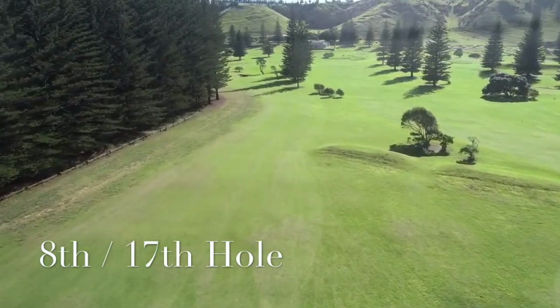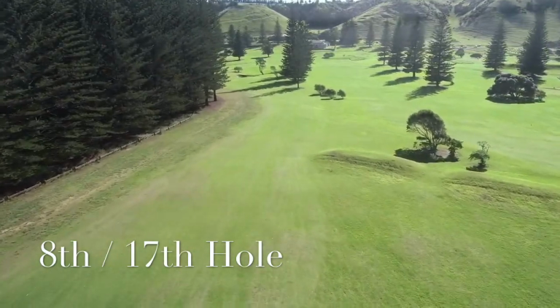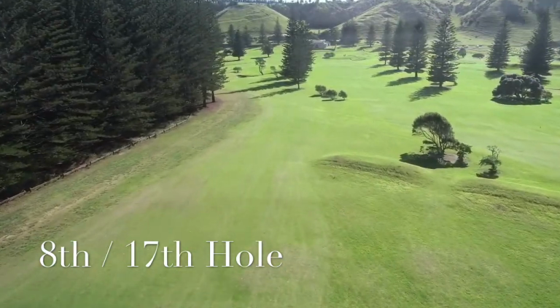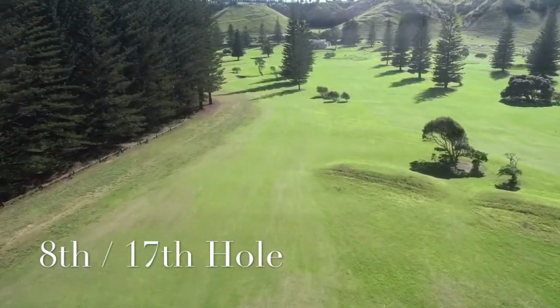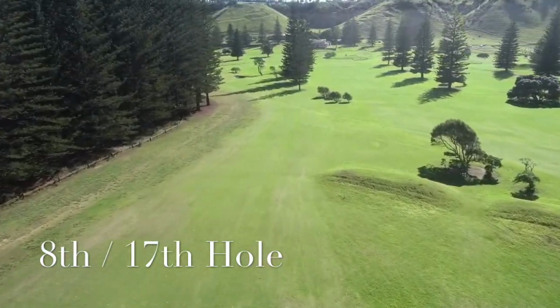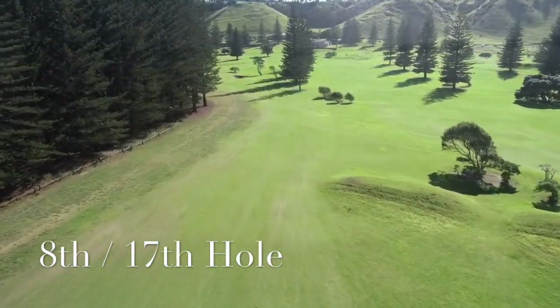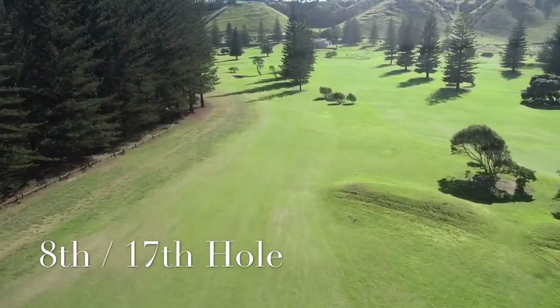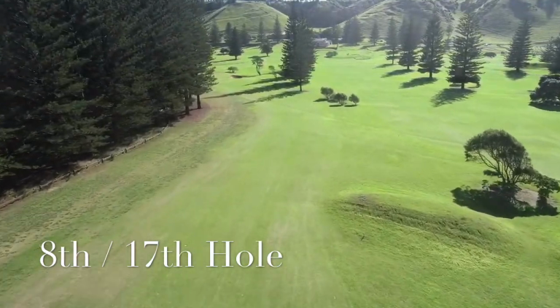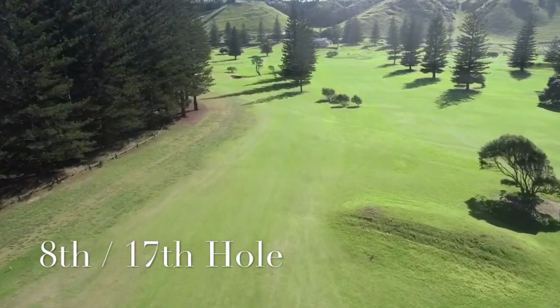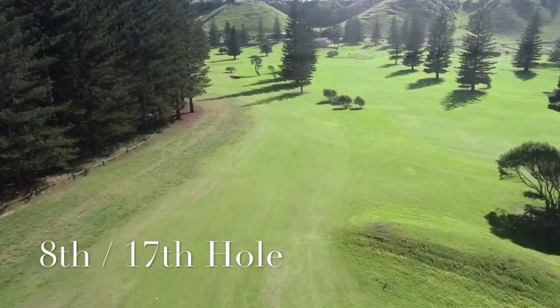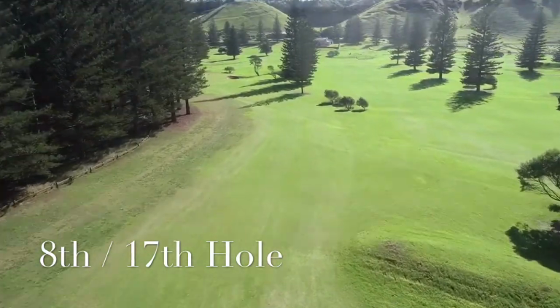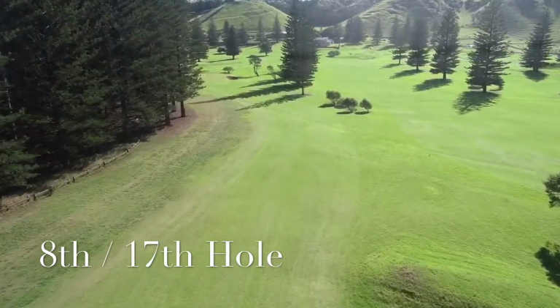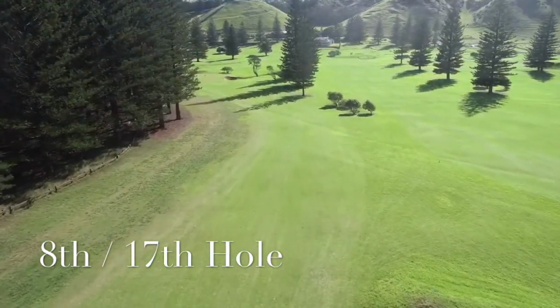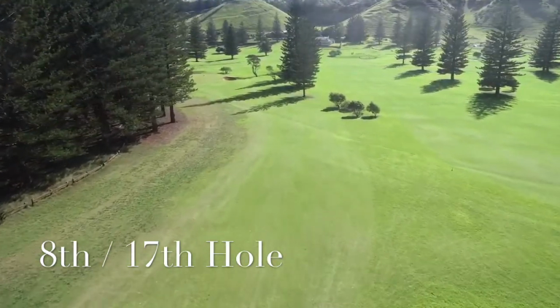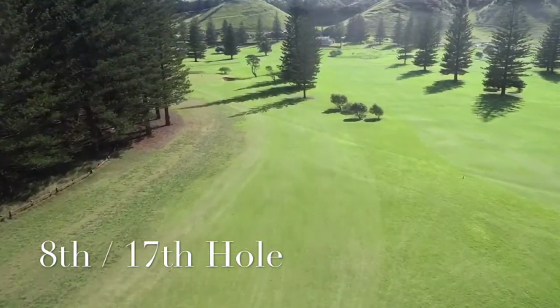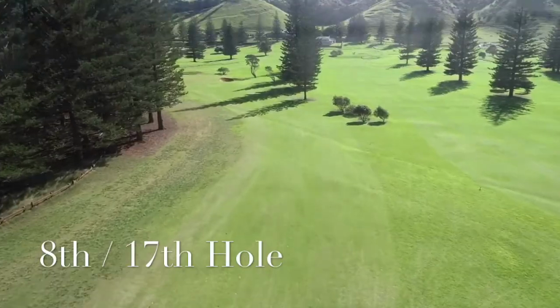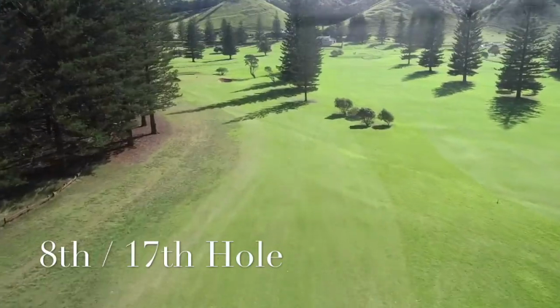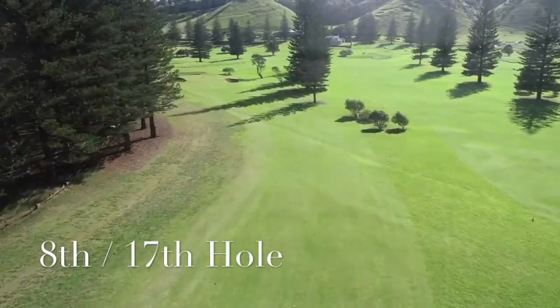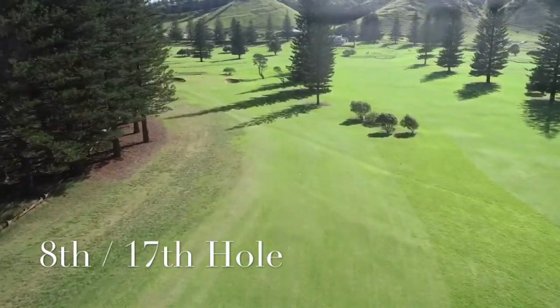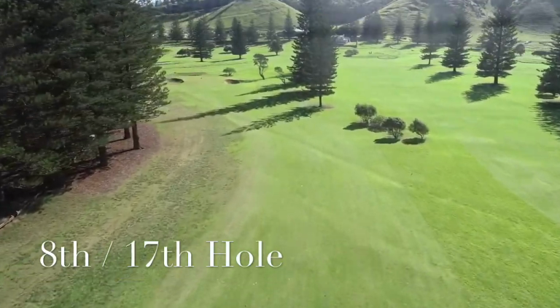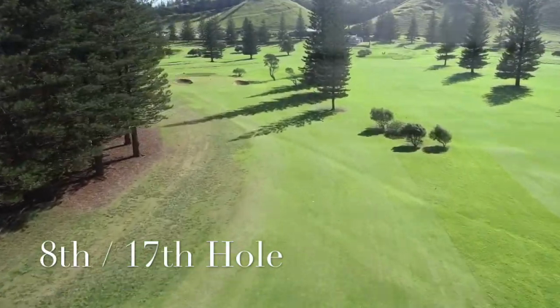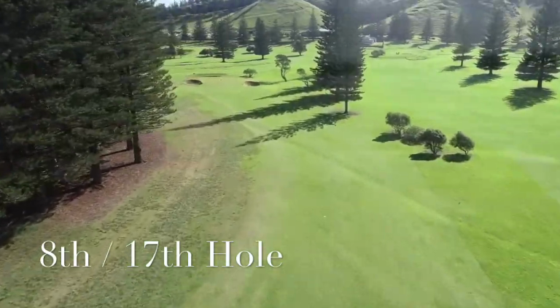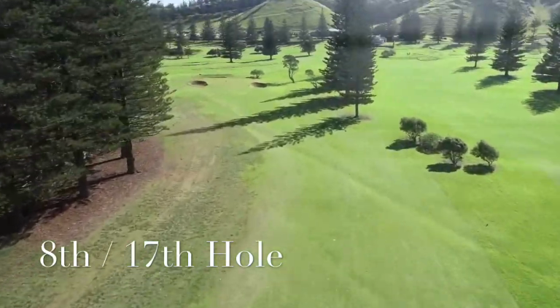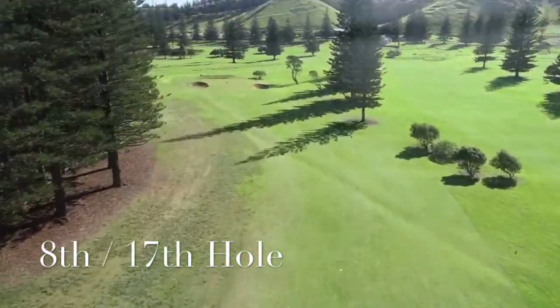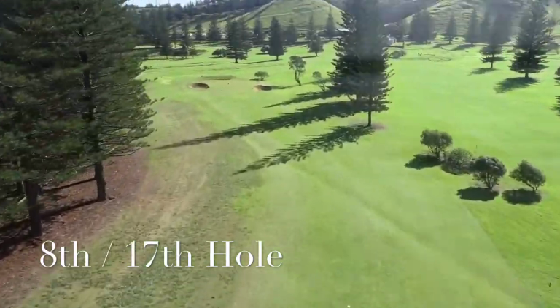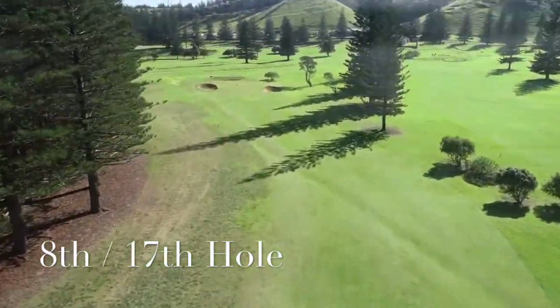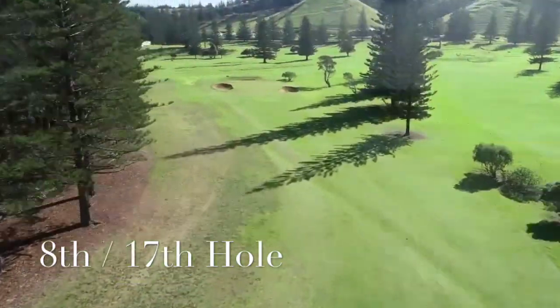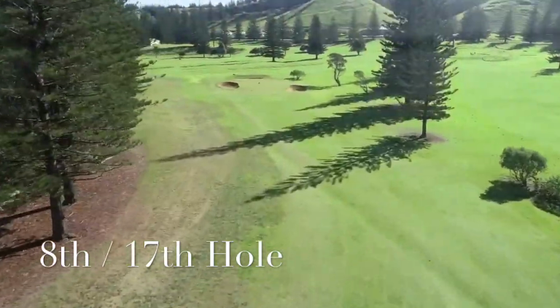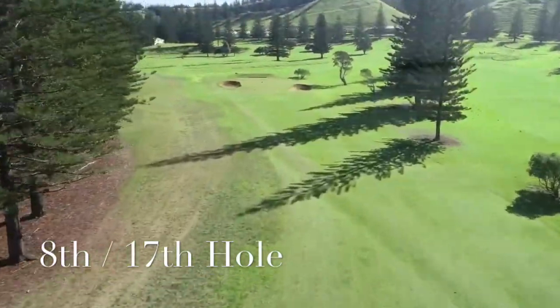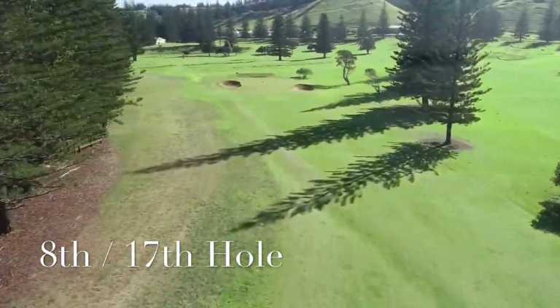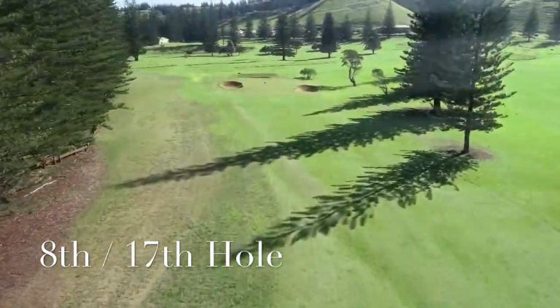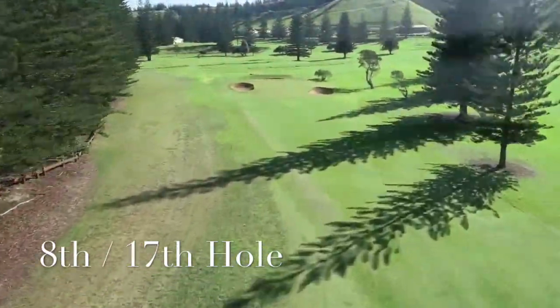The approach shot to this green is the only one on the golf course to play in a north-west direction. Watch out for the bunkers around this large green and try not to short-side yourself in one of them.